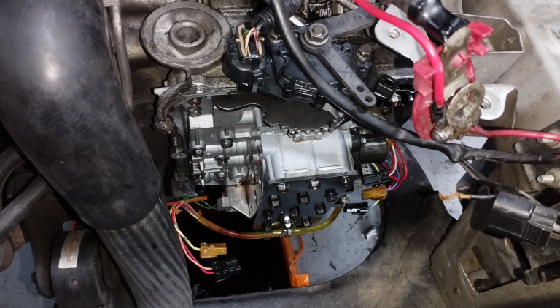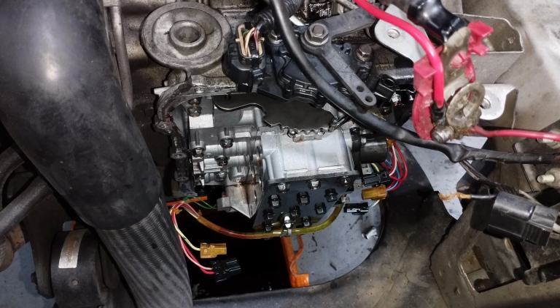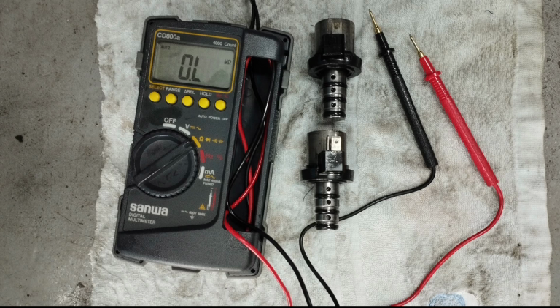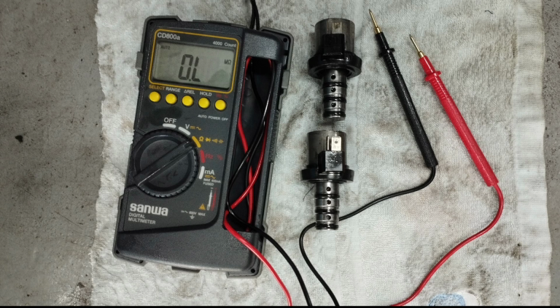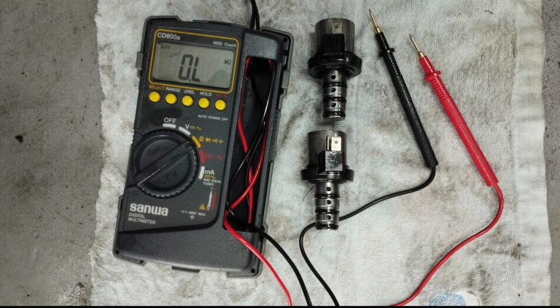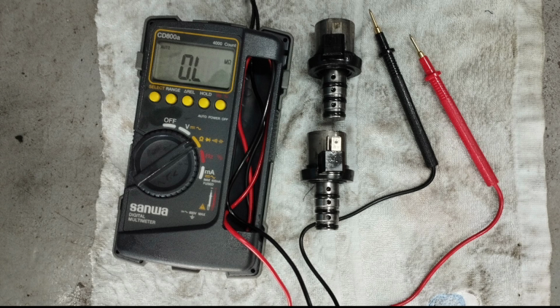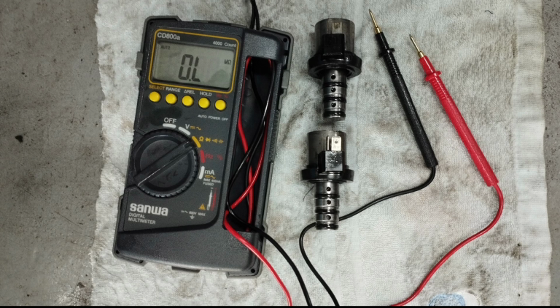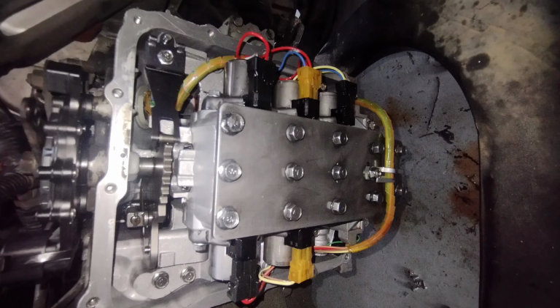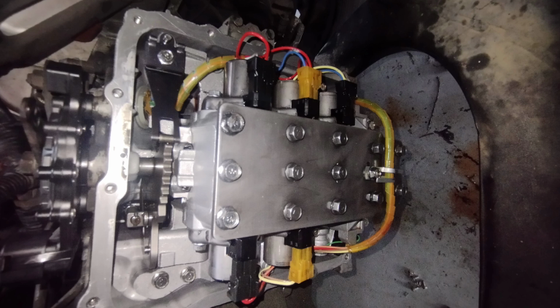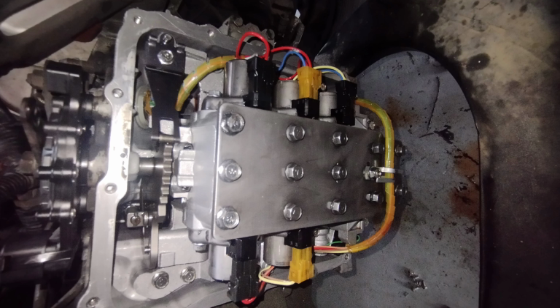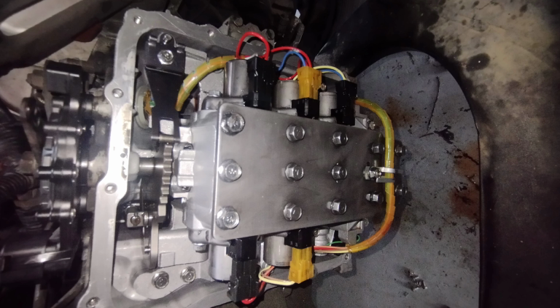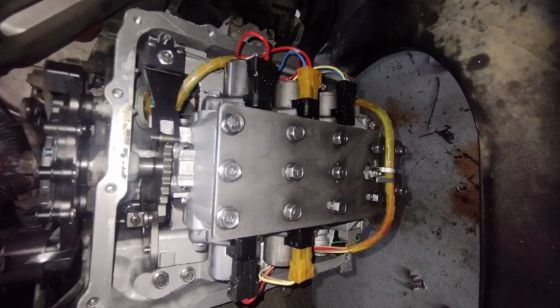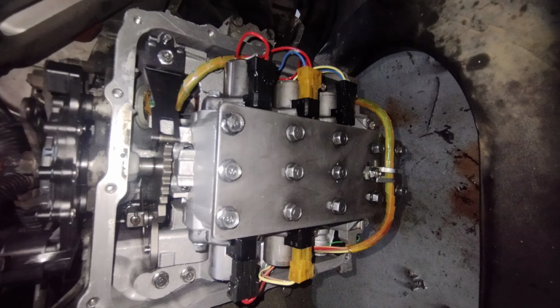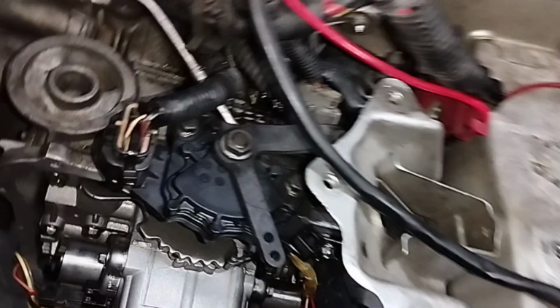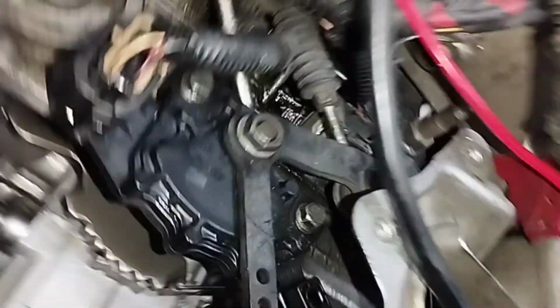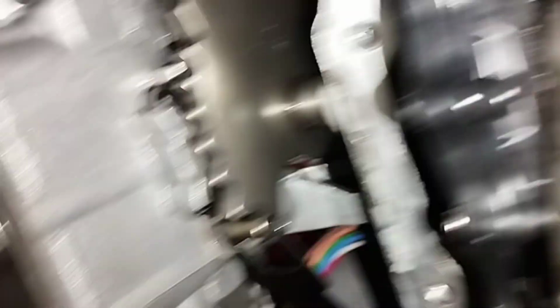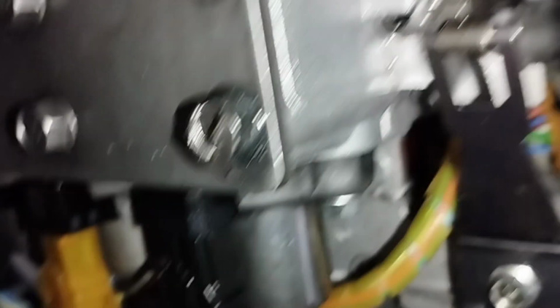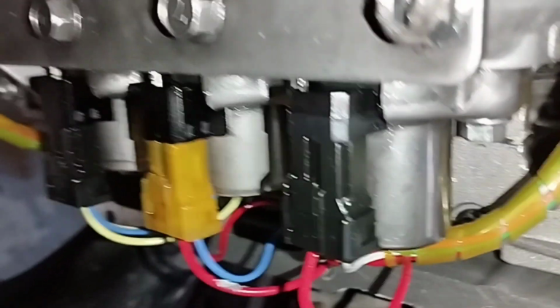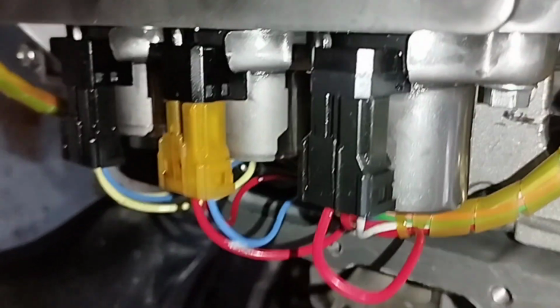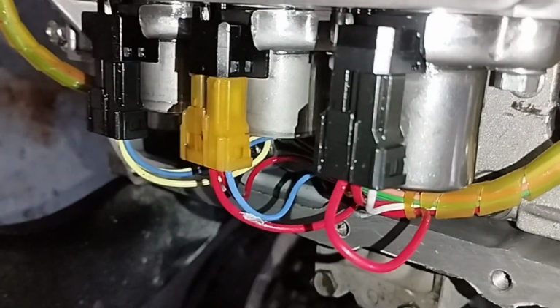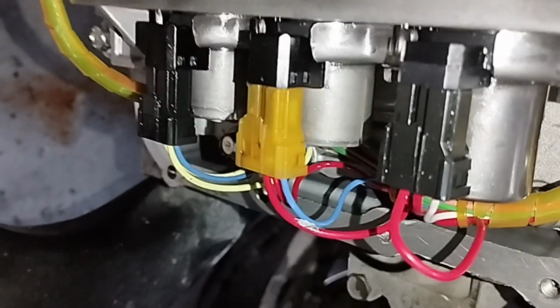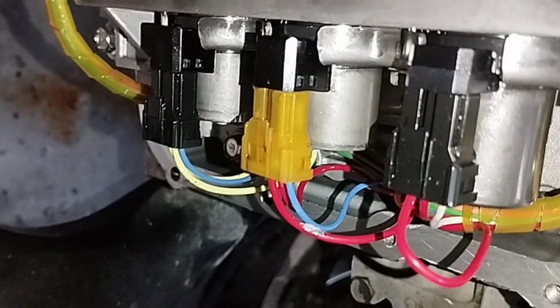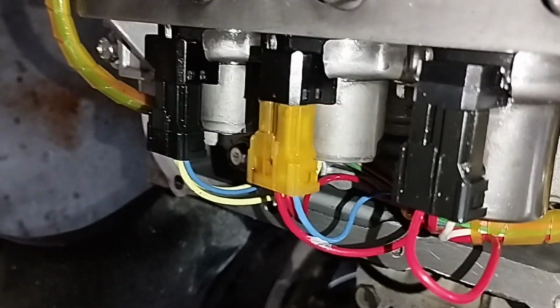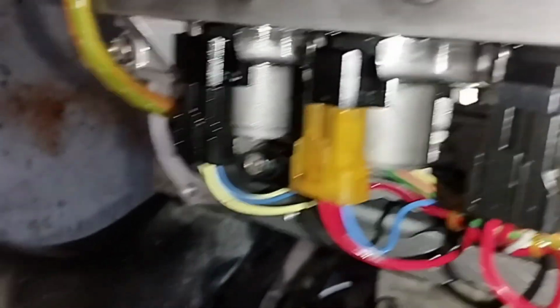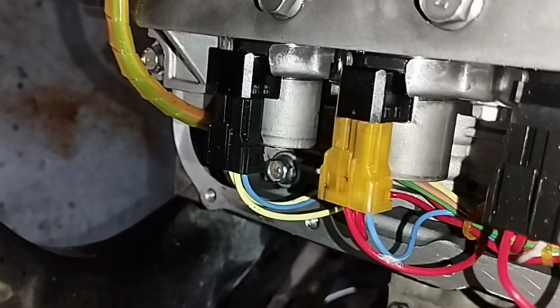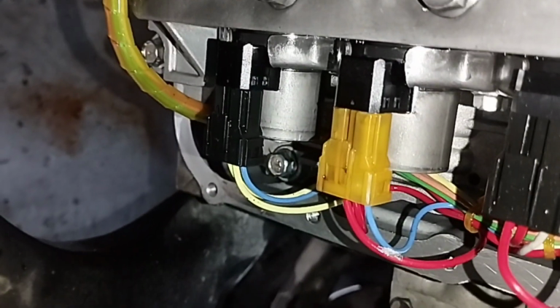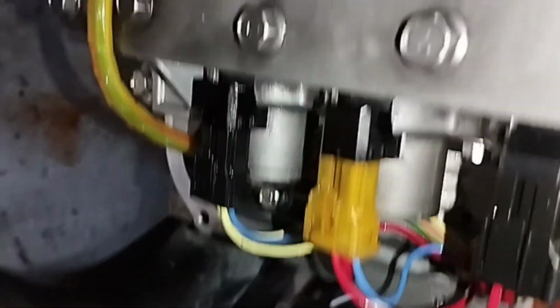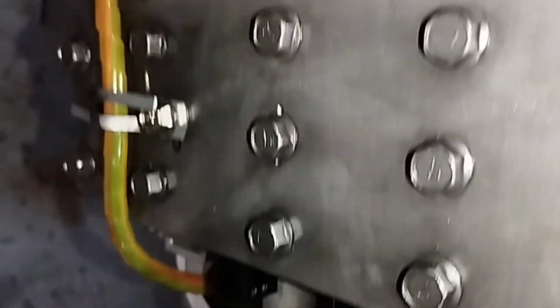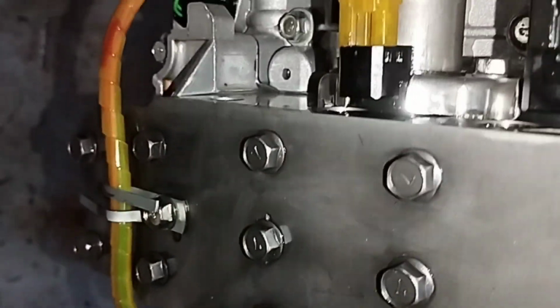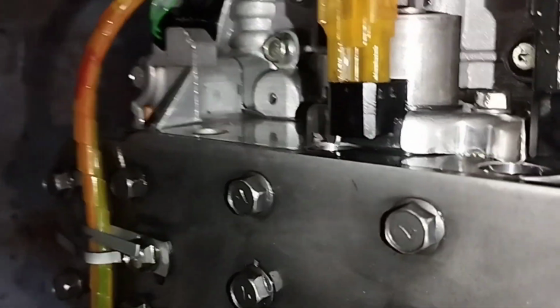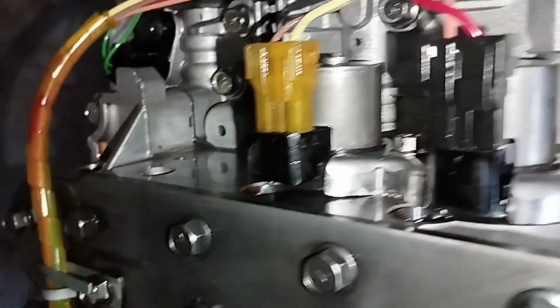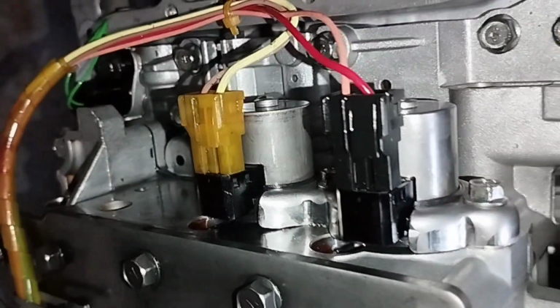The resistance of a Mitsubishi transmission valve solenoid varies significantly by model and type. This car is a Proton Exora with a Mitsubishi transmission gearbox. The electronic pressure resistance range of this car's transmission valve solenoid is often found between 3 and 6 ohms.